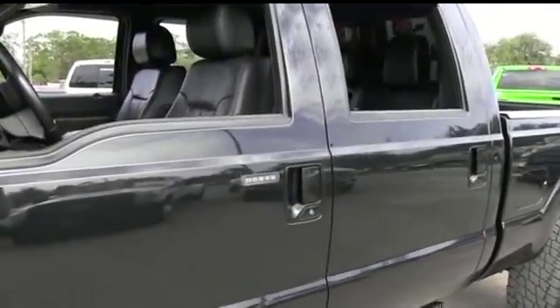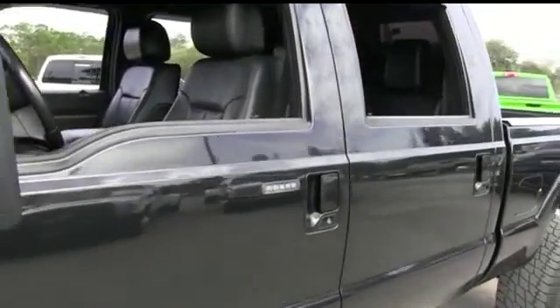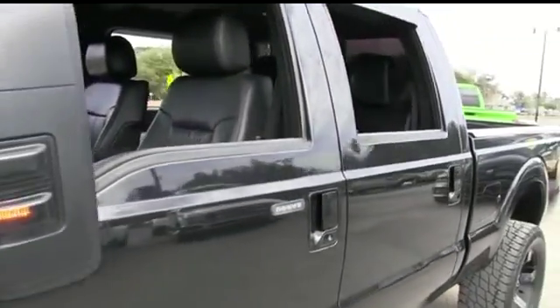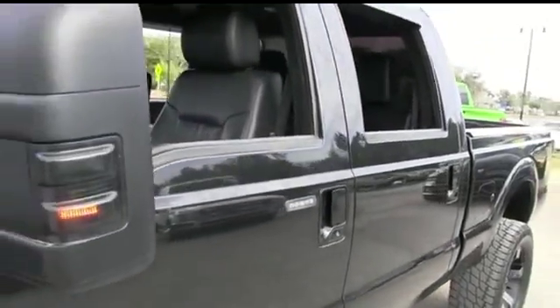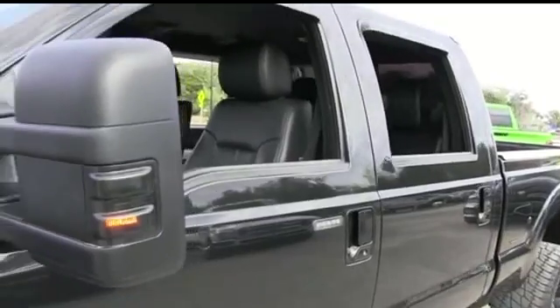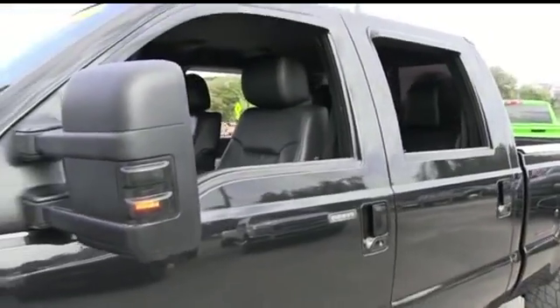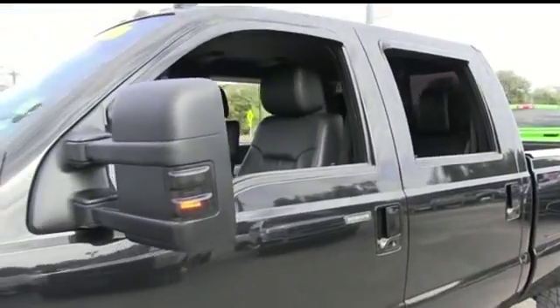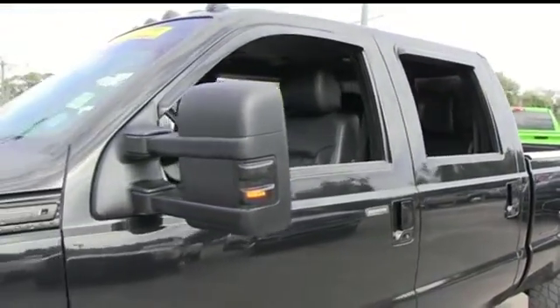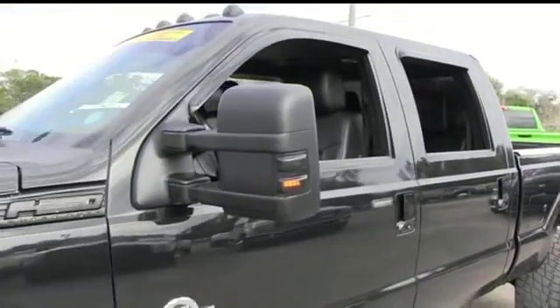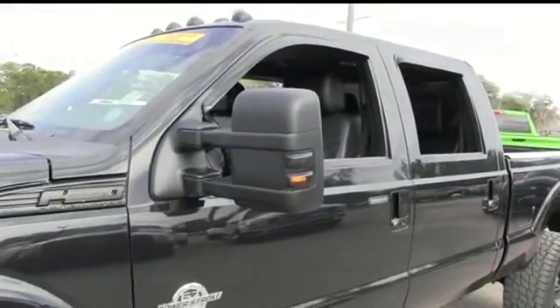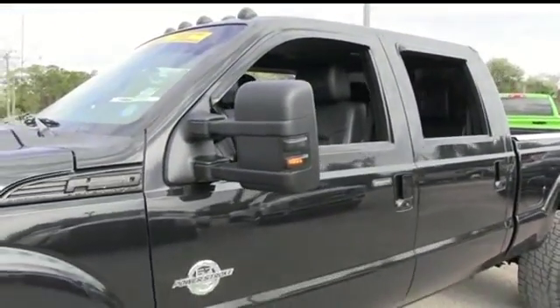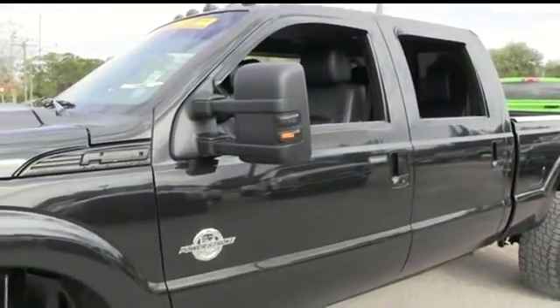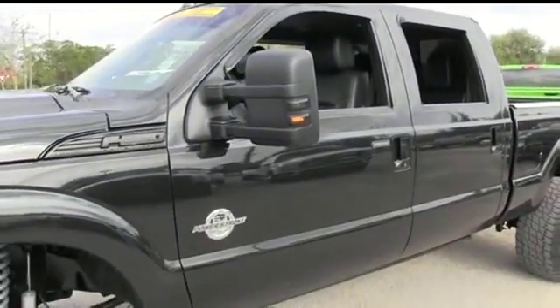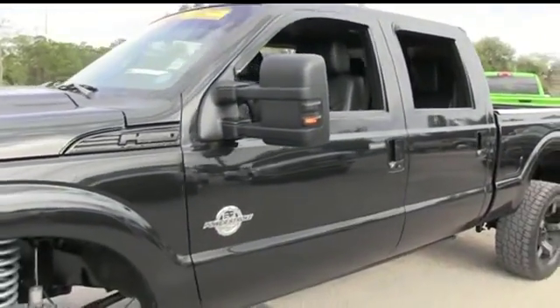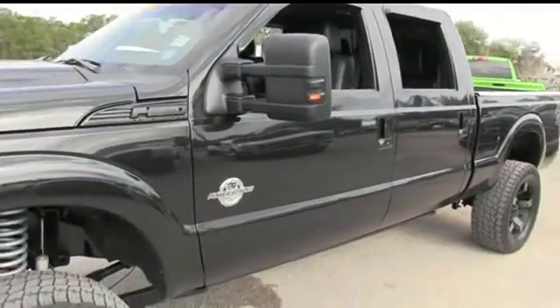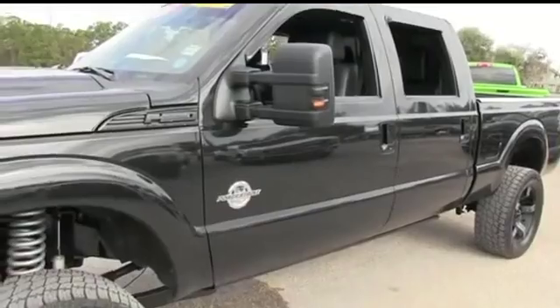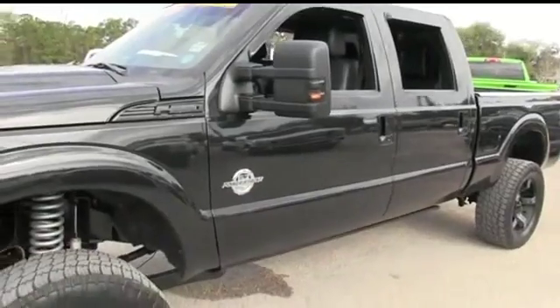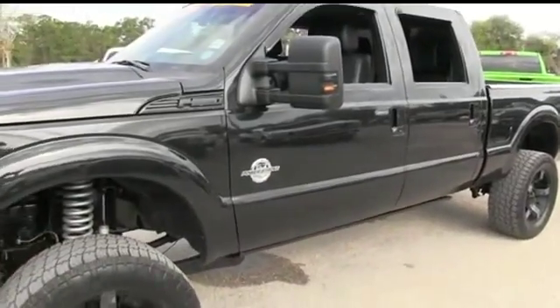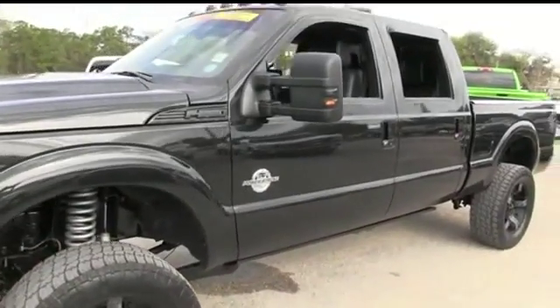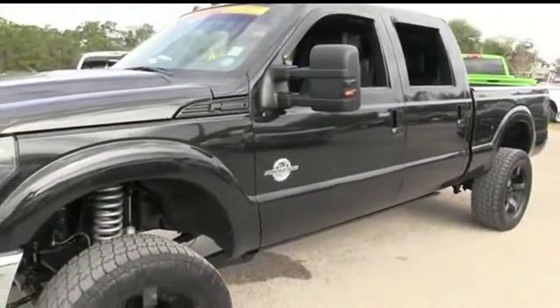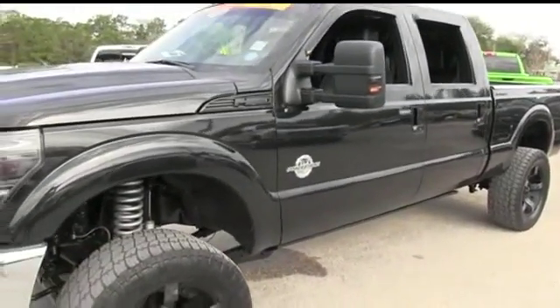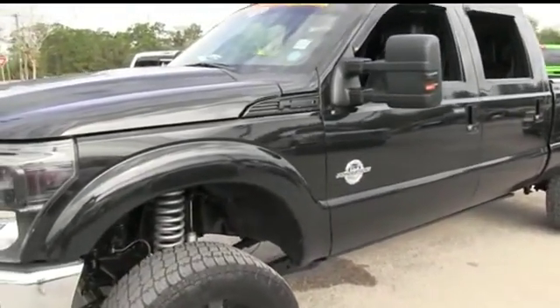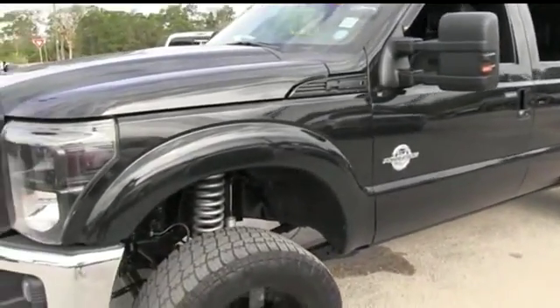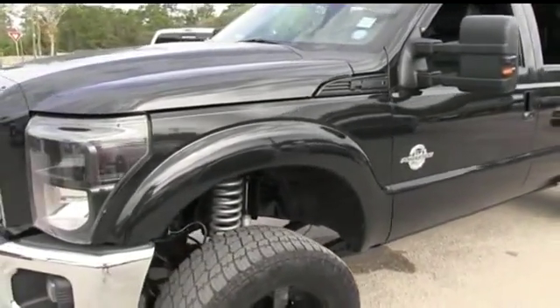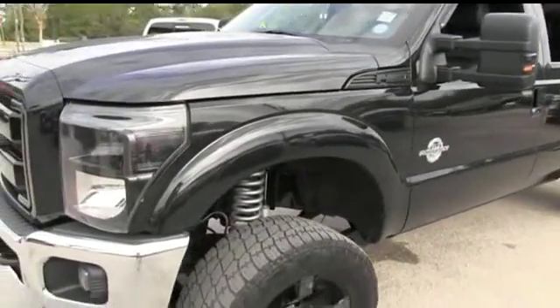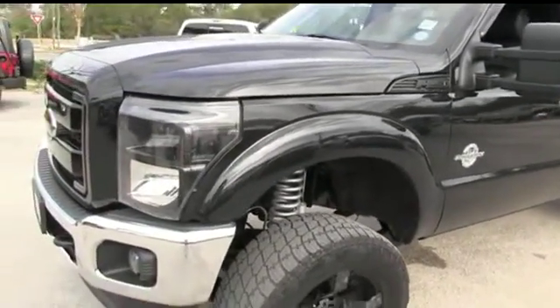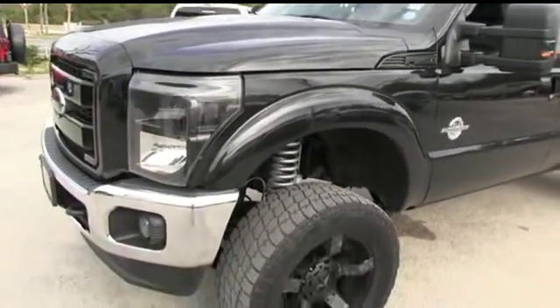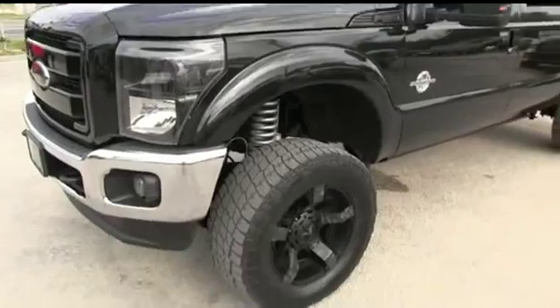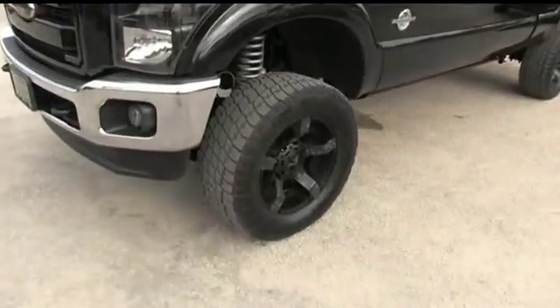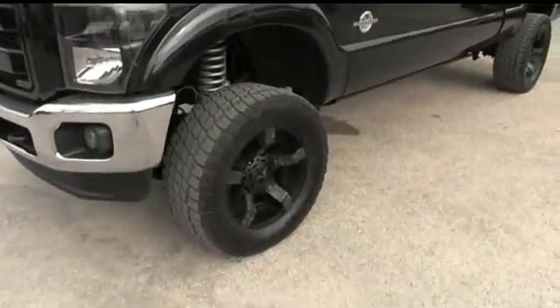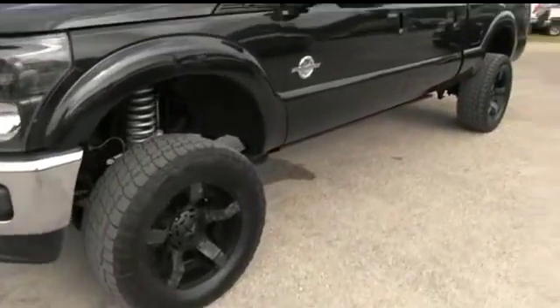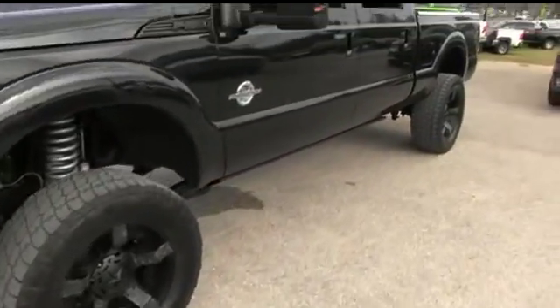You got all kinds of fixings: backup camera, backup sensors, power sliding rear window, adjustable pedals, wood grain, tow package, keyless entry, alarm, tilt, cruise, steering wheel controls, power windows, mirrors, and door locks.